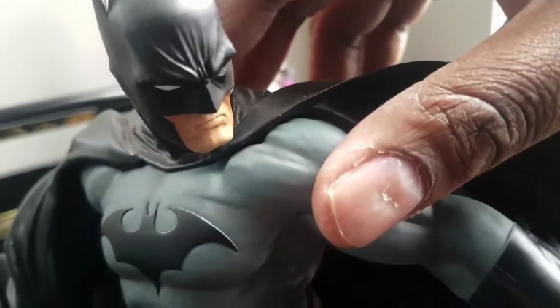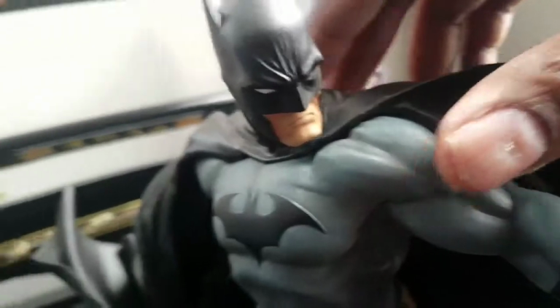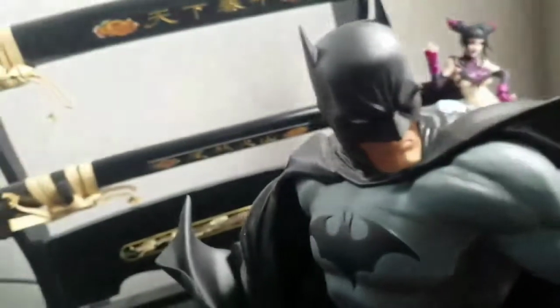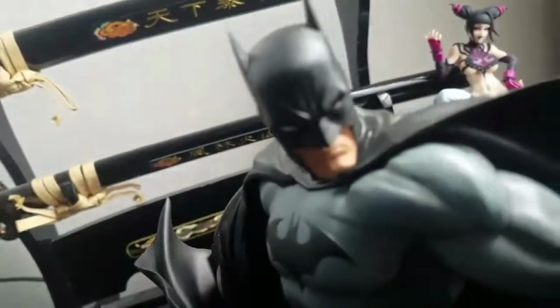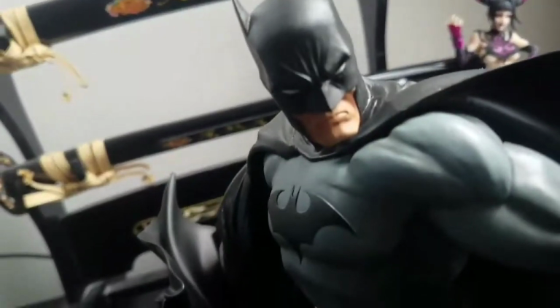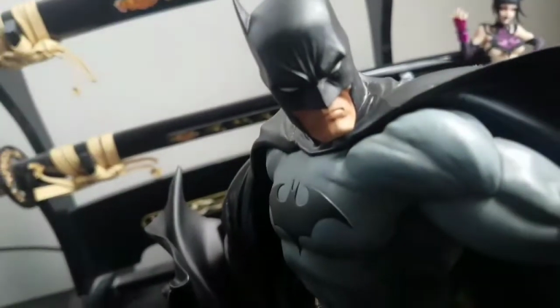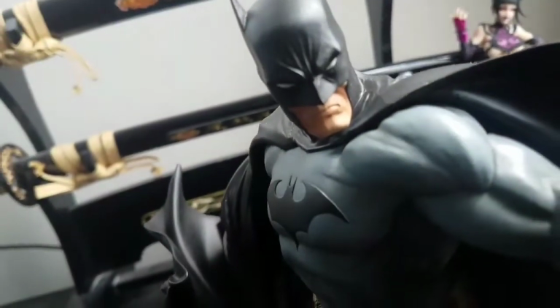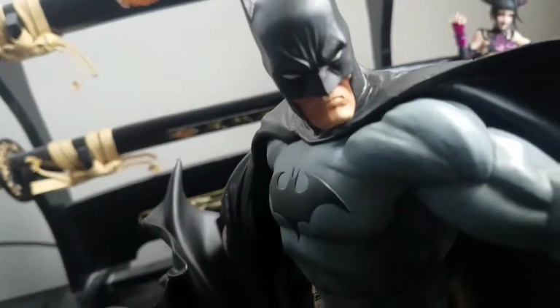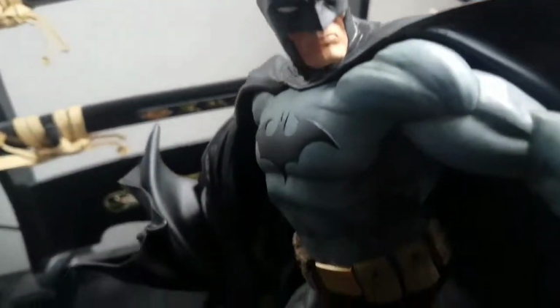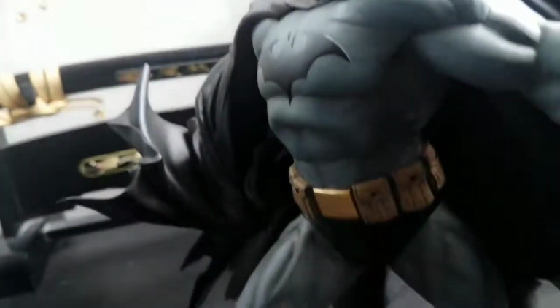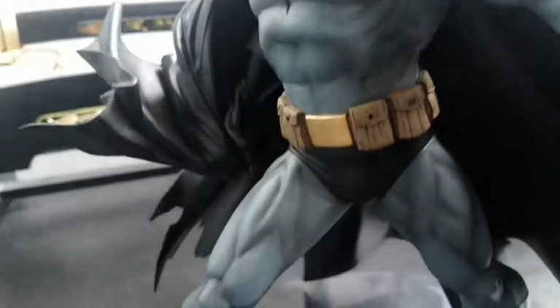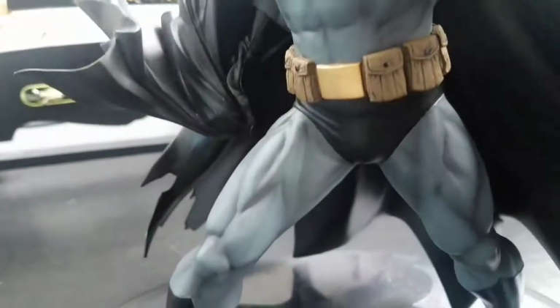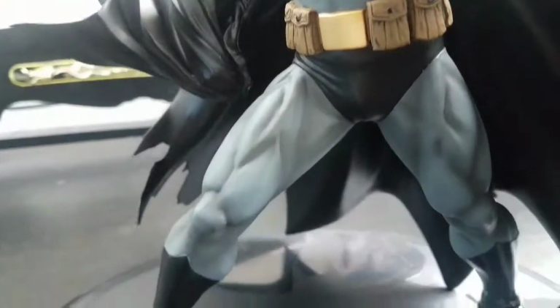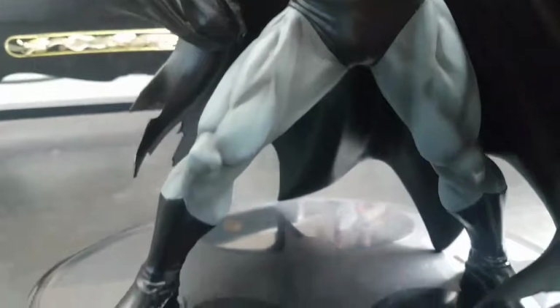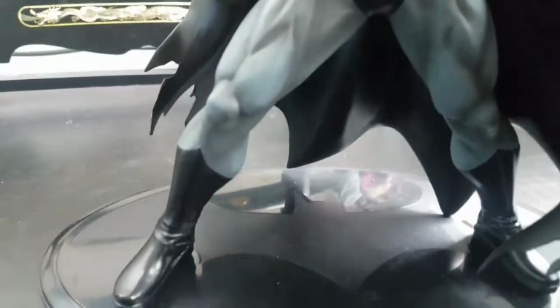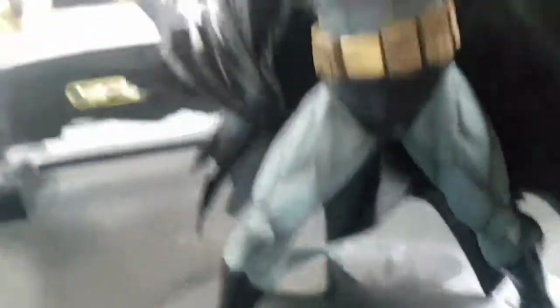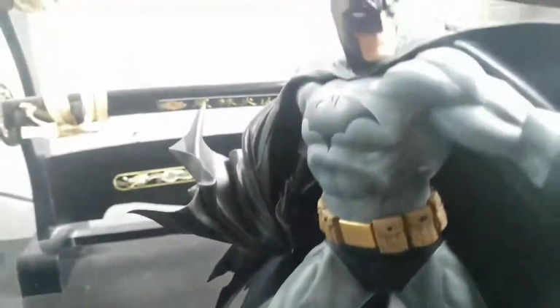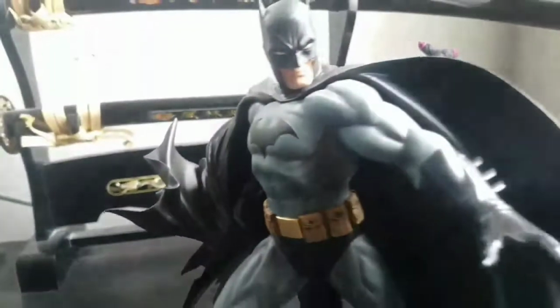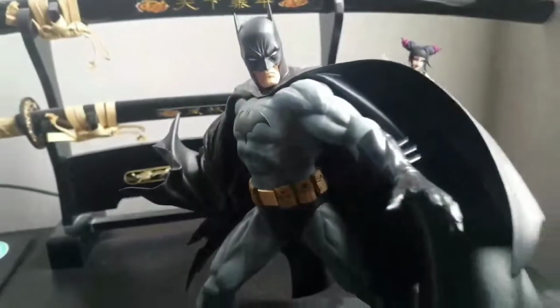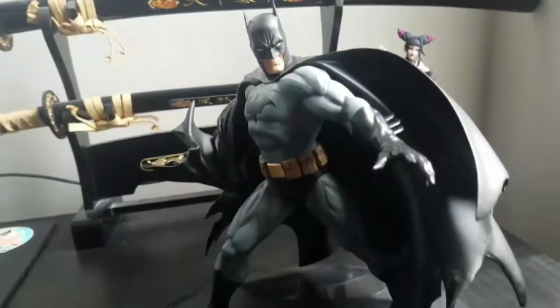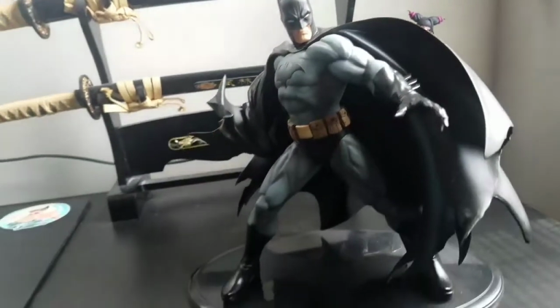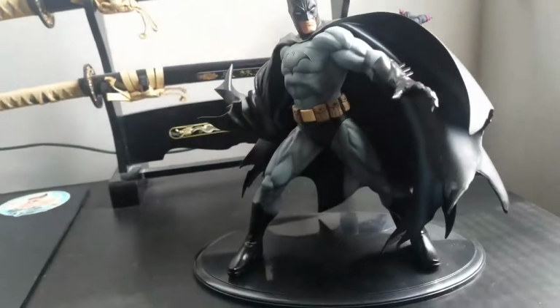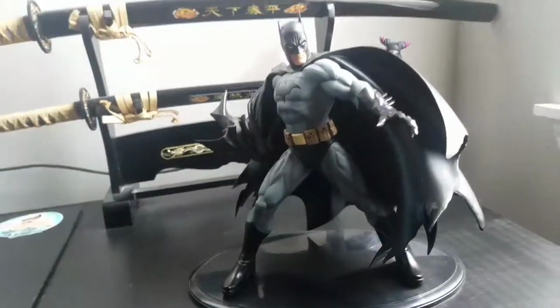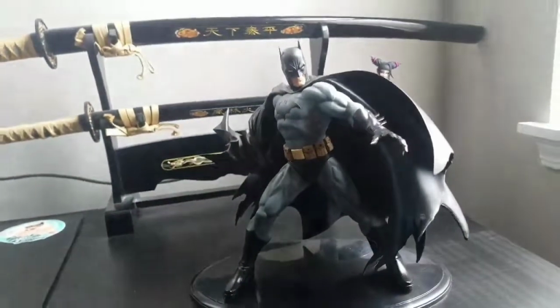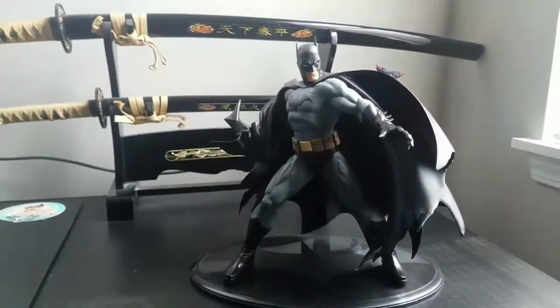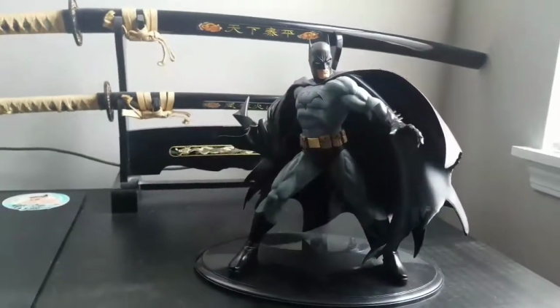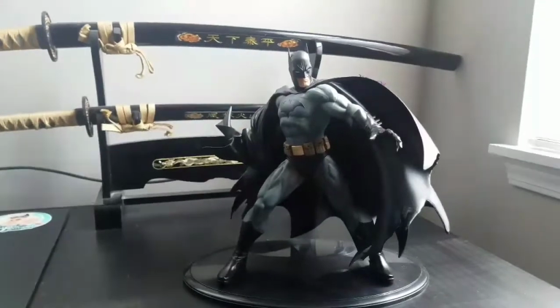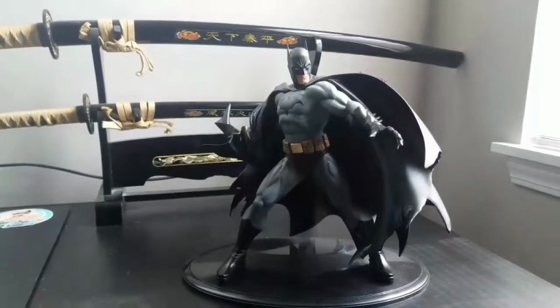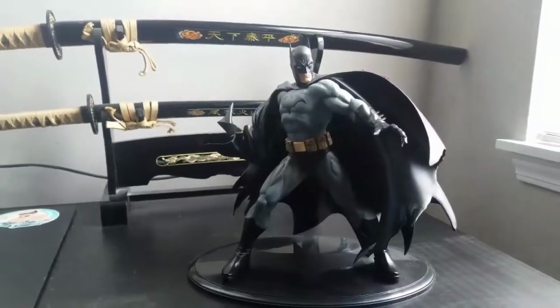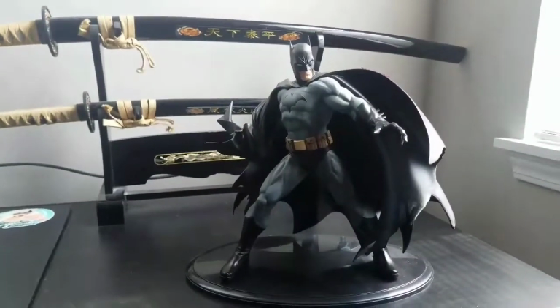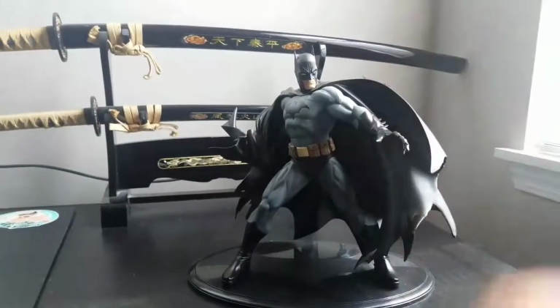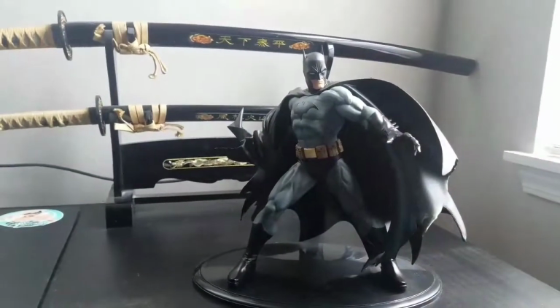Very nice. I think any Batman fan would be glad to have this in their collection. I very much am impressed with it. I got it at a comic show — C2E2 in Chicago.